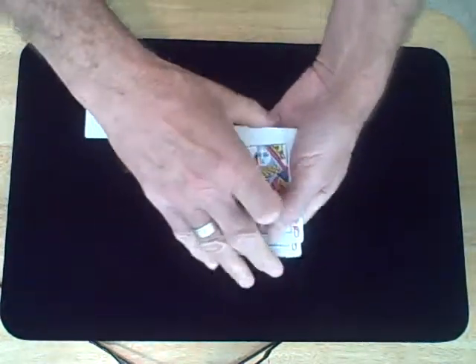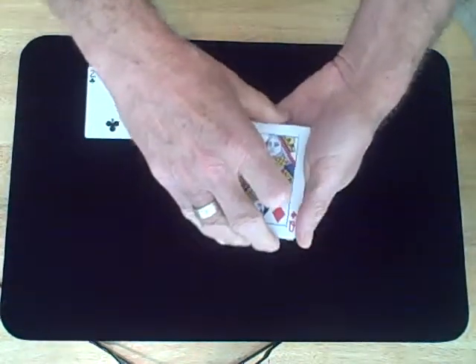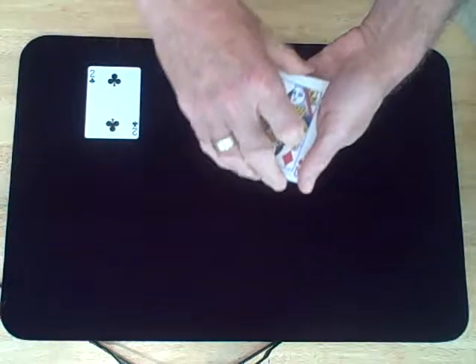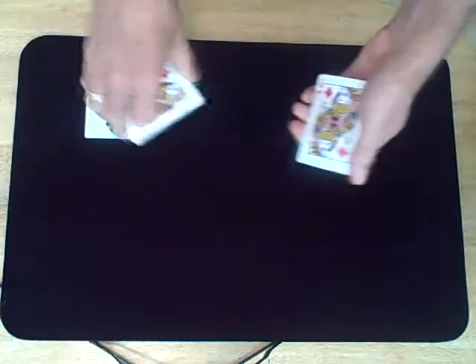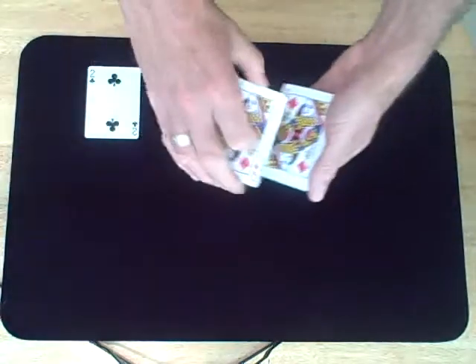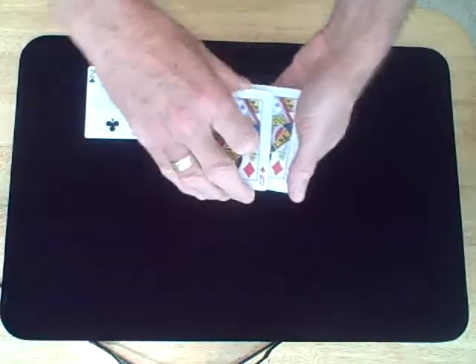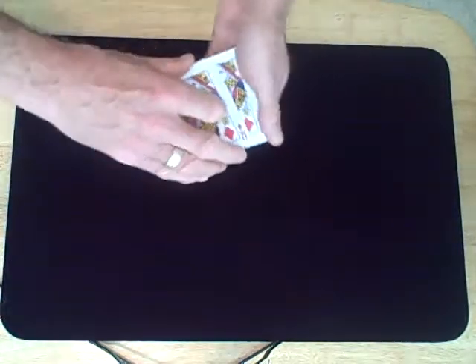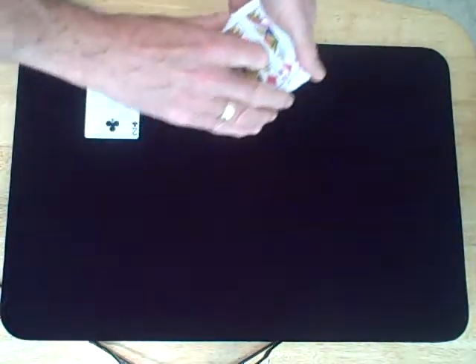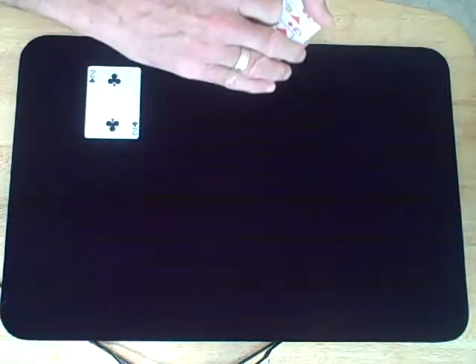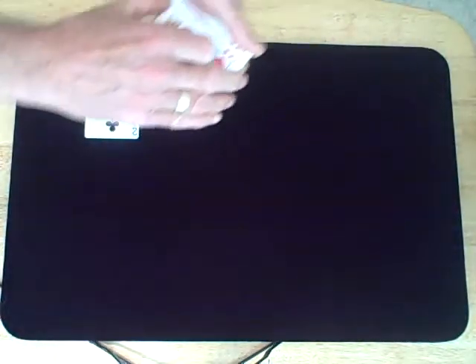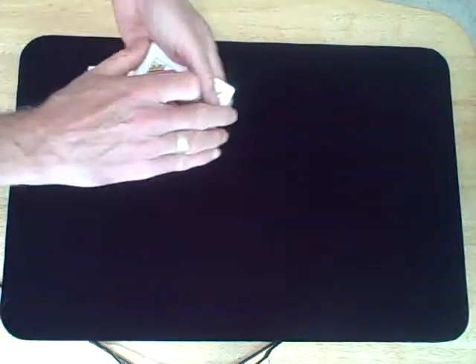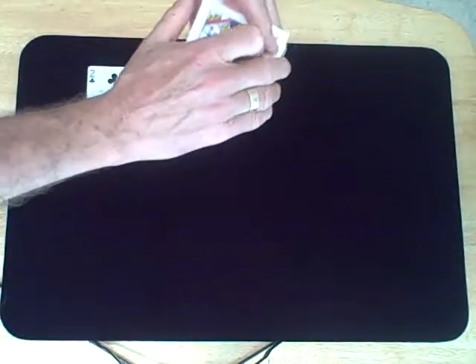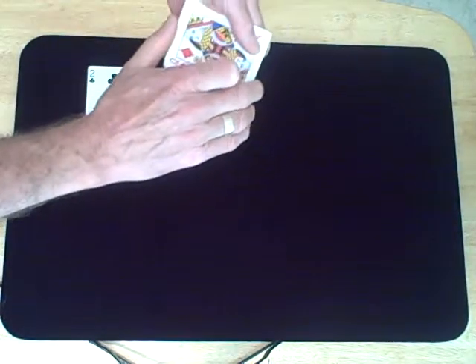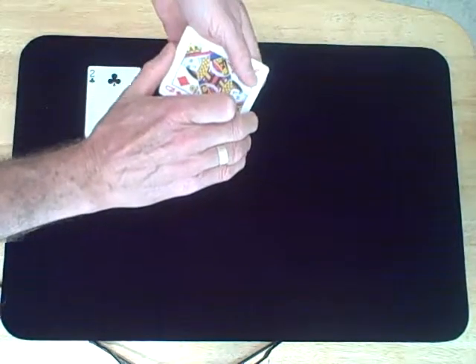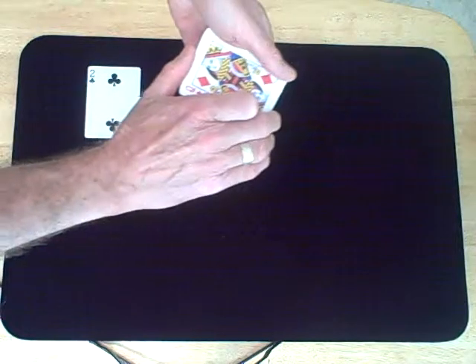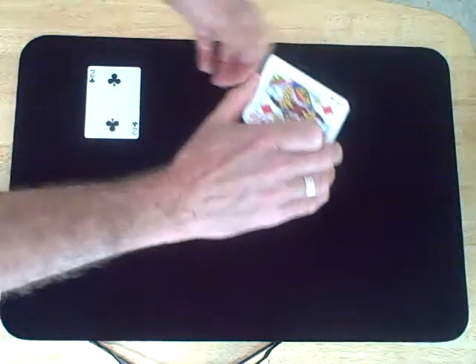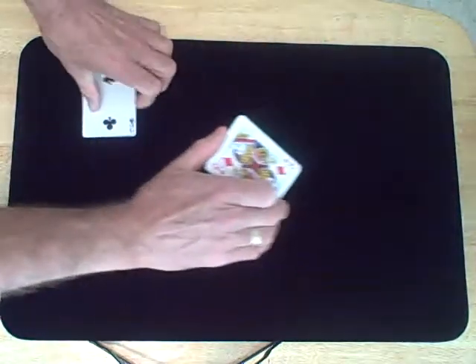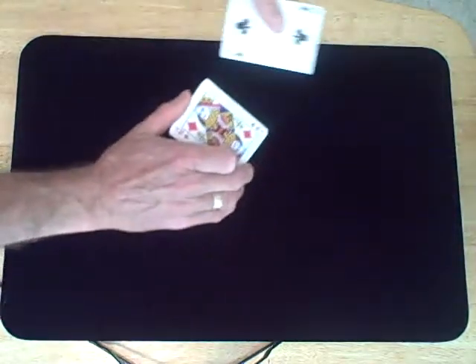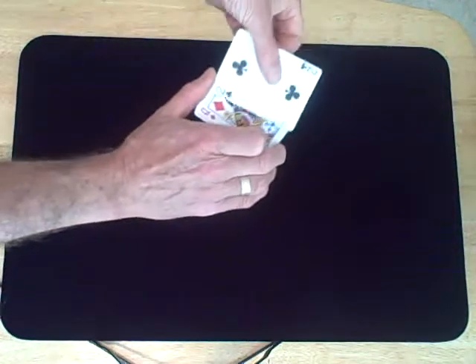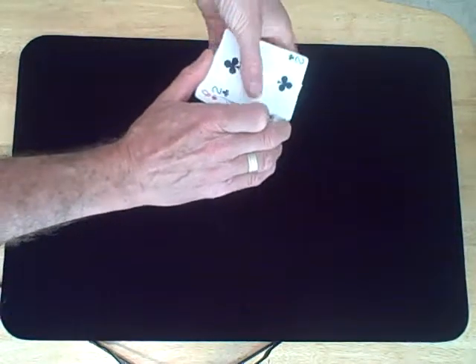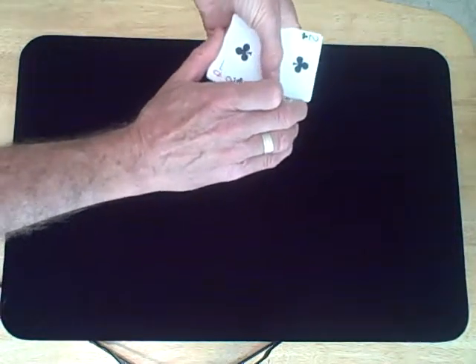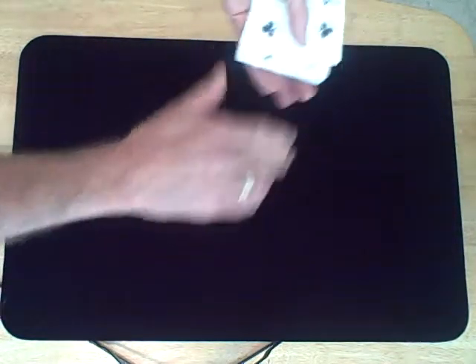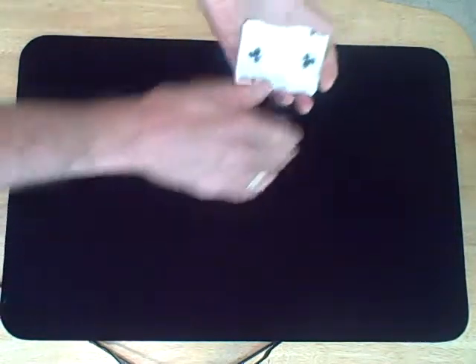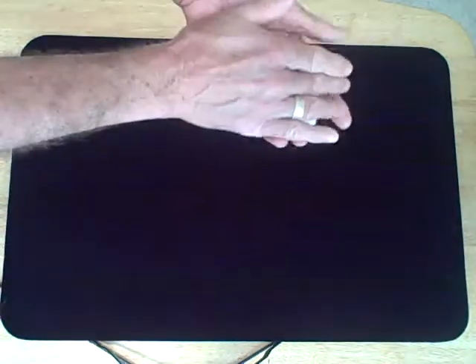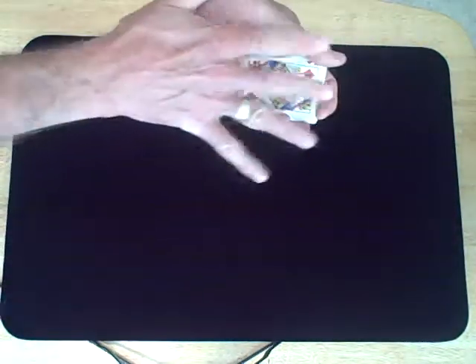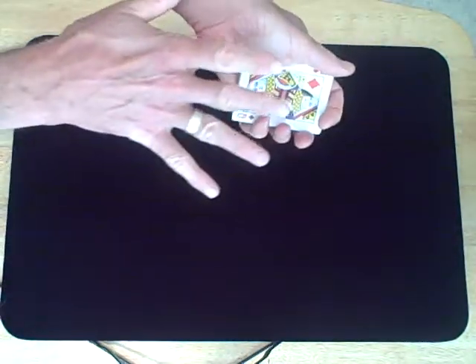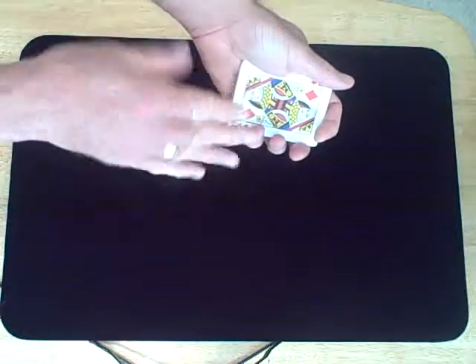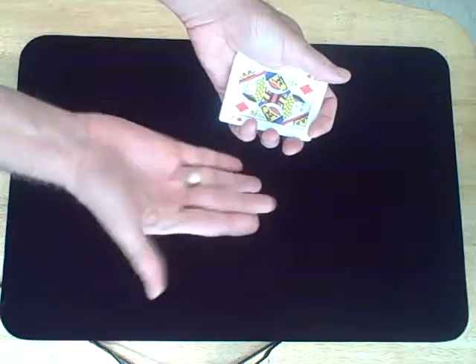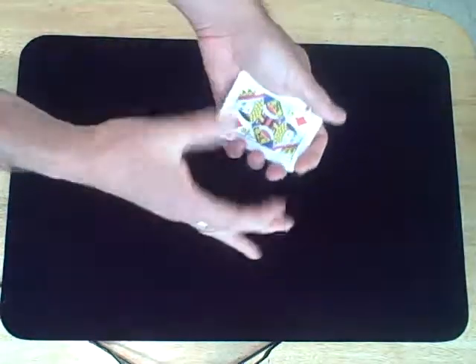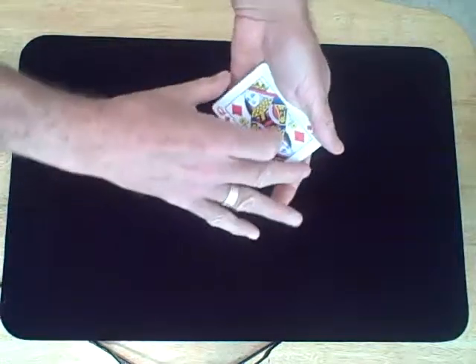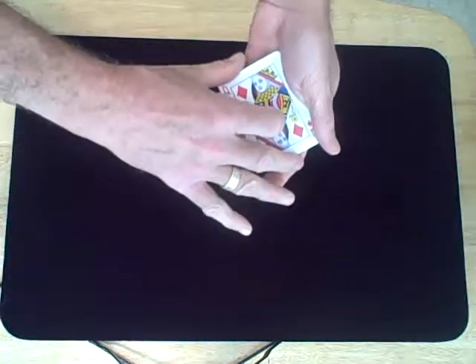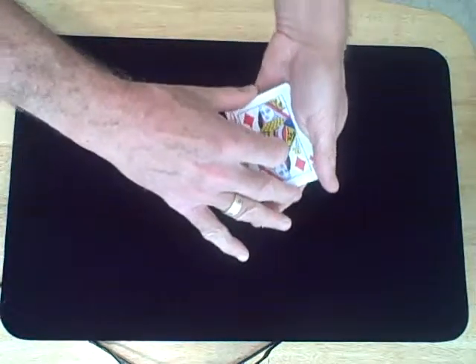Now this last deuce down here — this is the hardest — because you're all going to watch me very closely, which is fine. Watch the two. Don't take your eyes off that two as it changes into a queen.